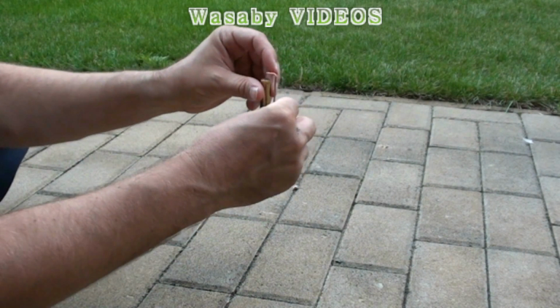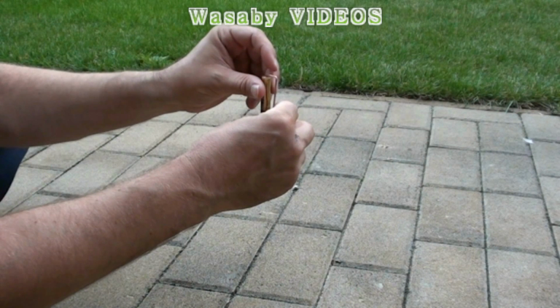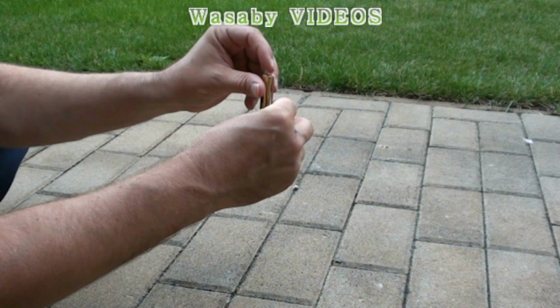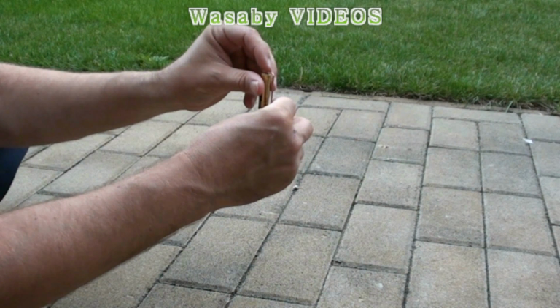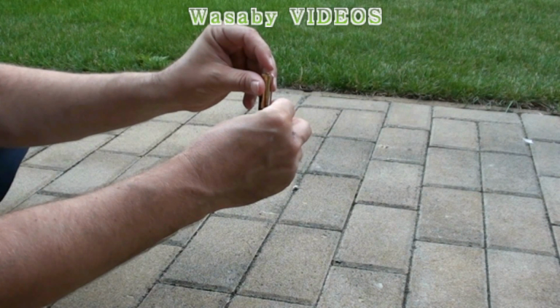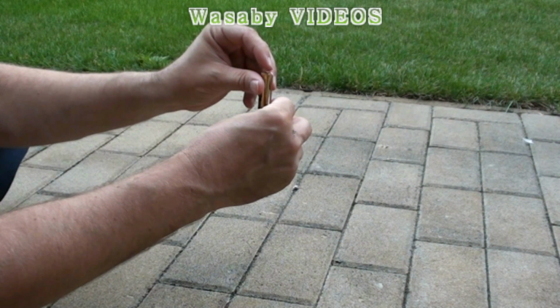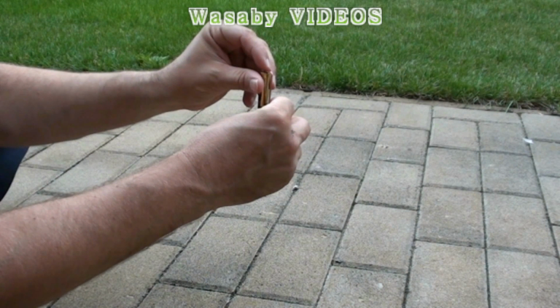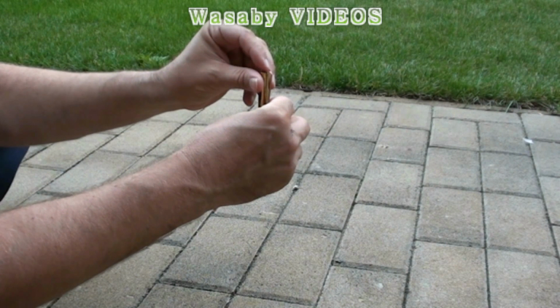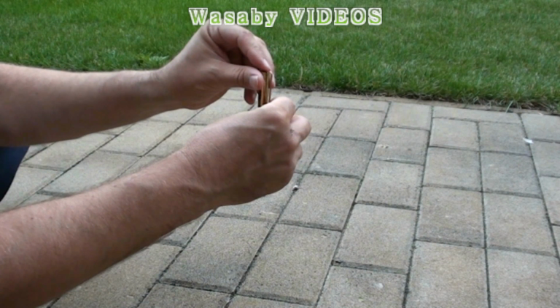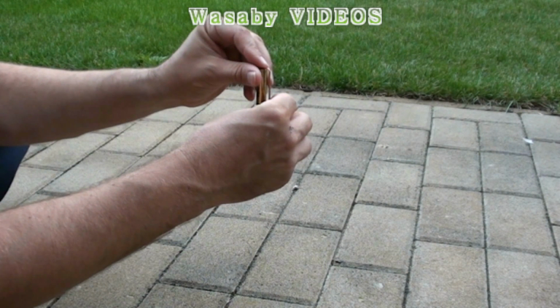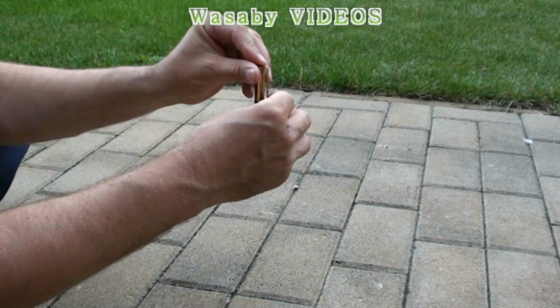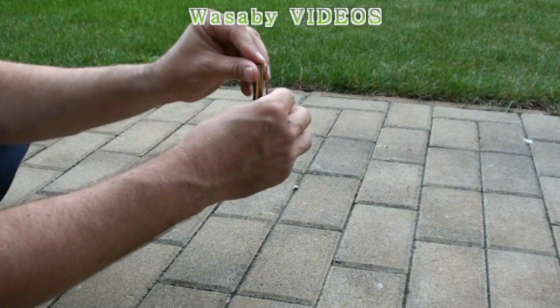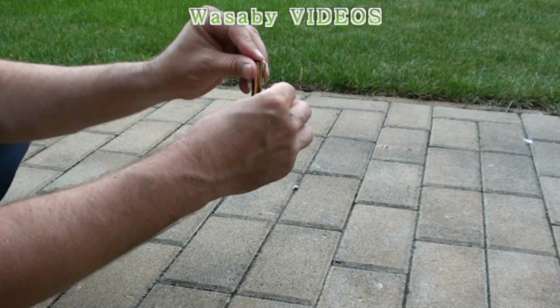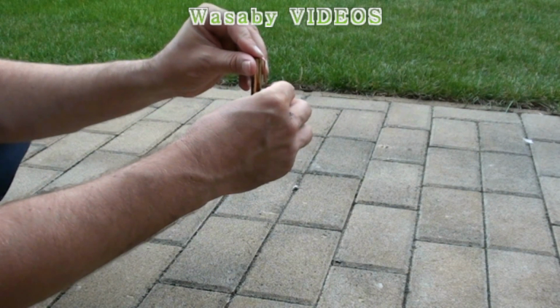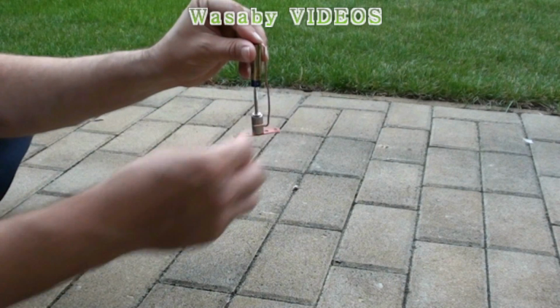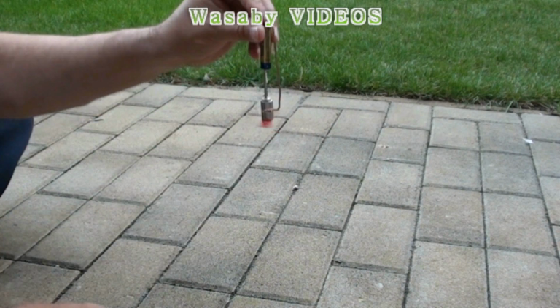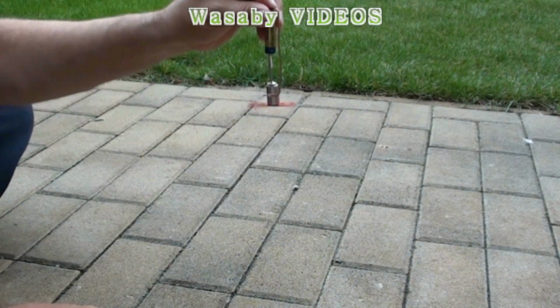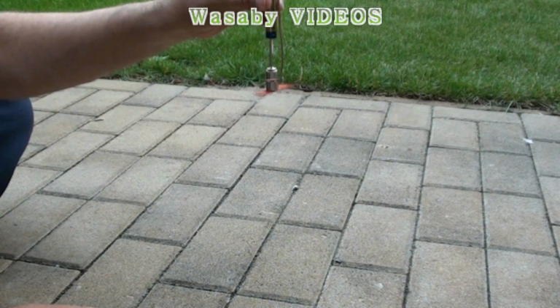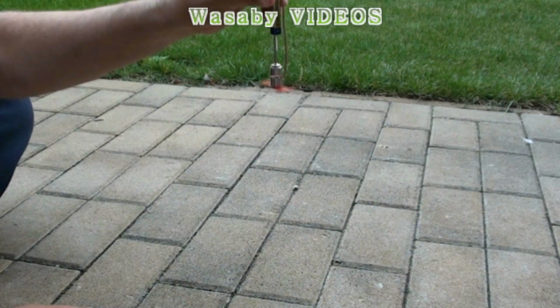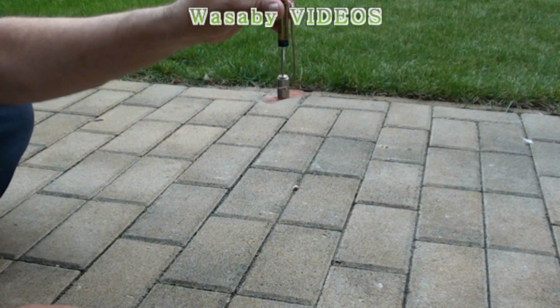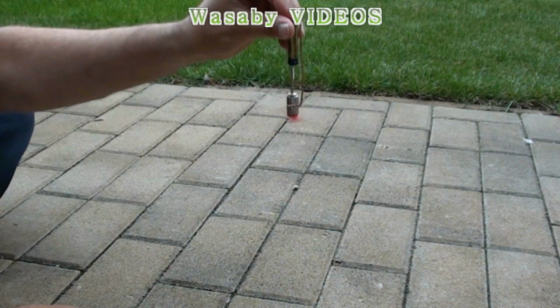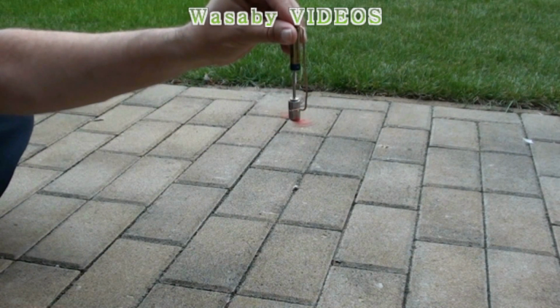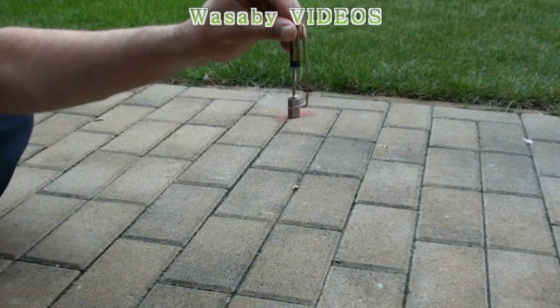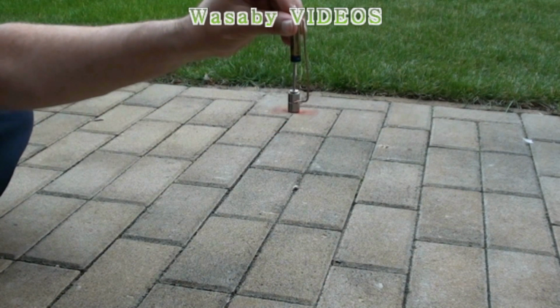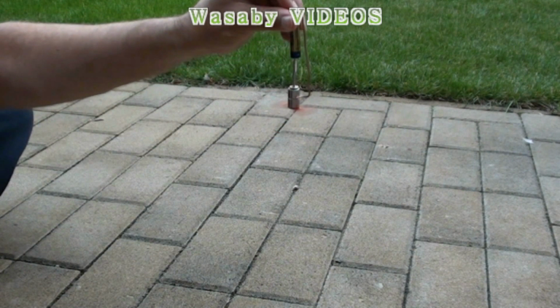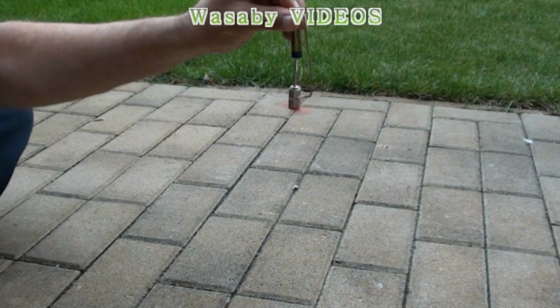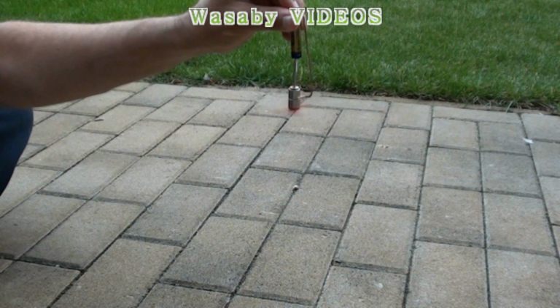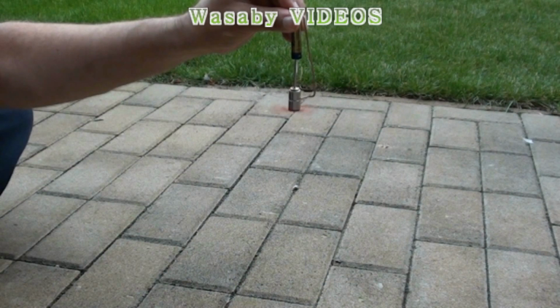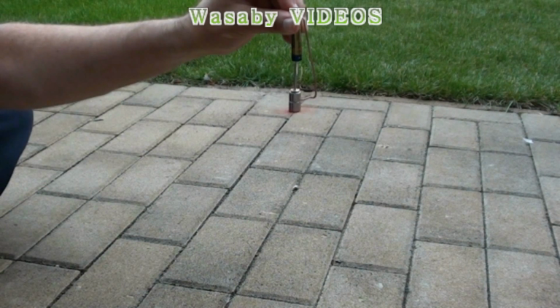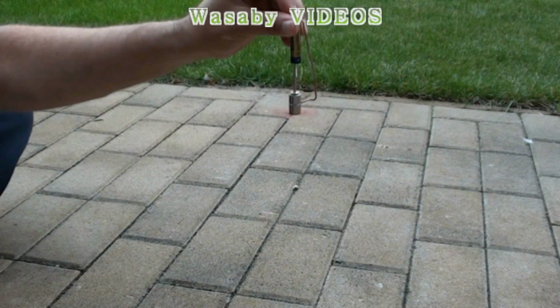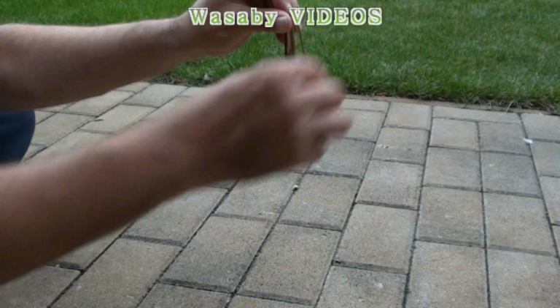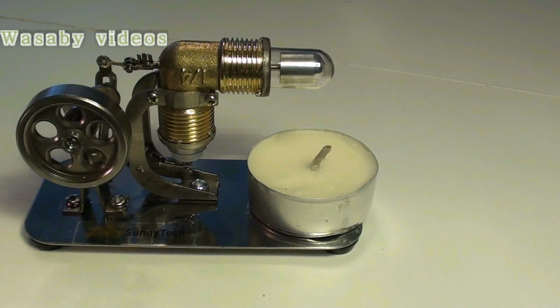You just put one side of the wire here and the second side you put here. And here is the most simple magnet motor in the world.